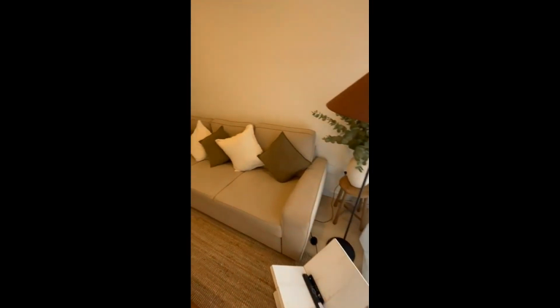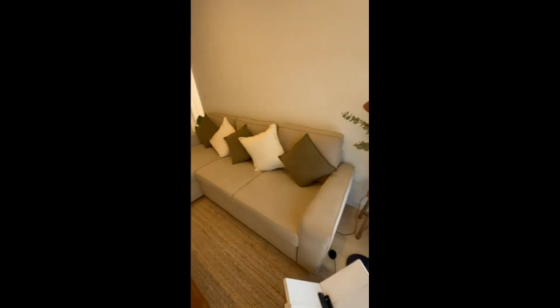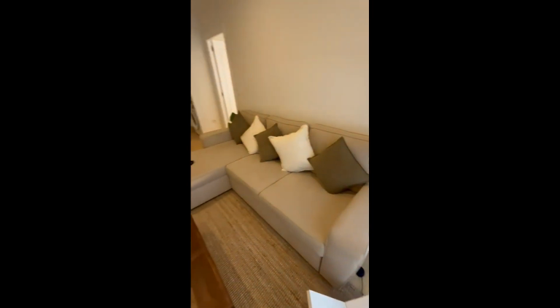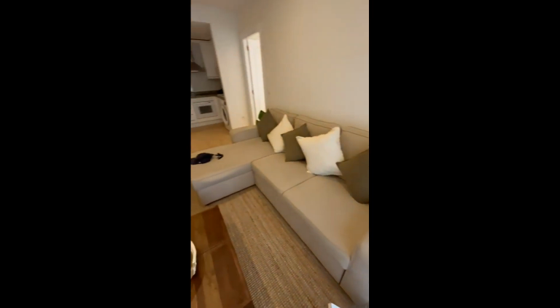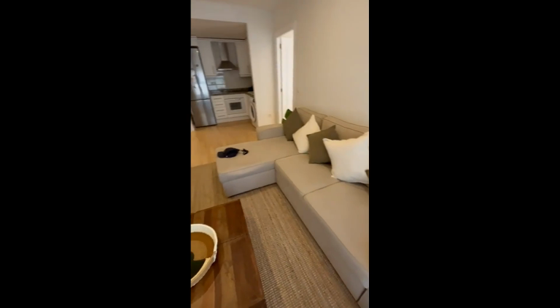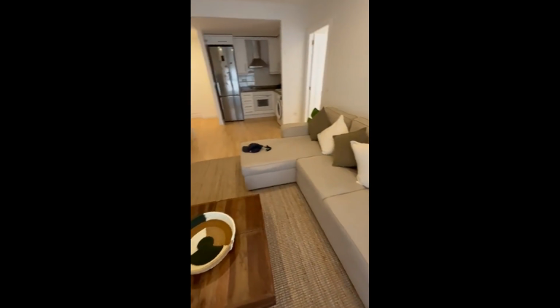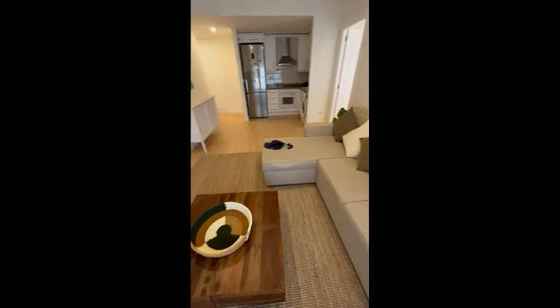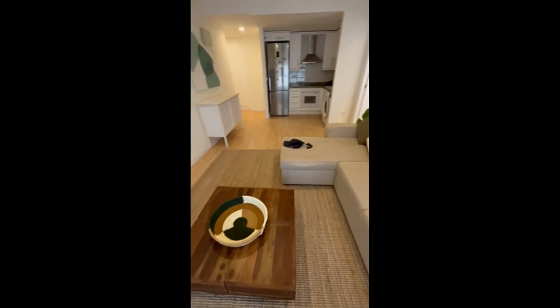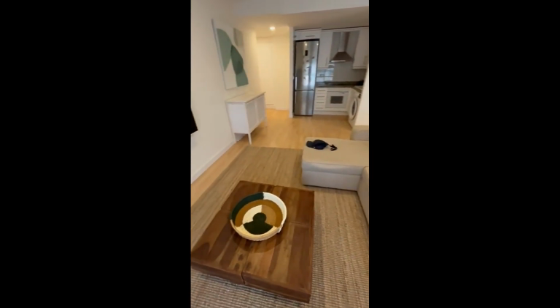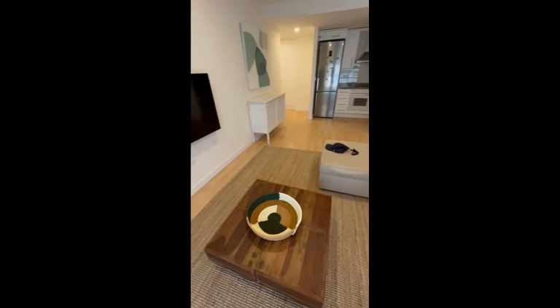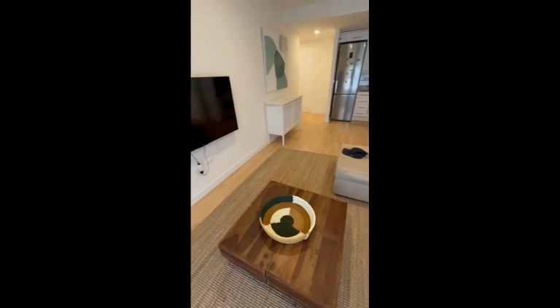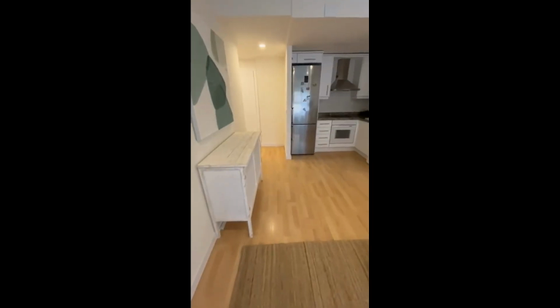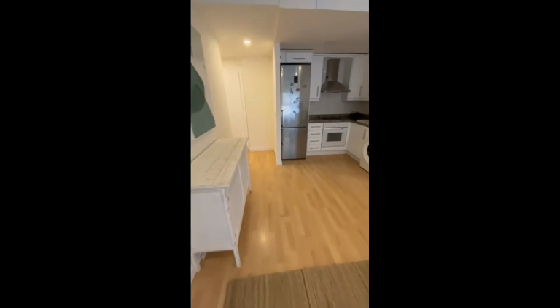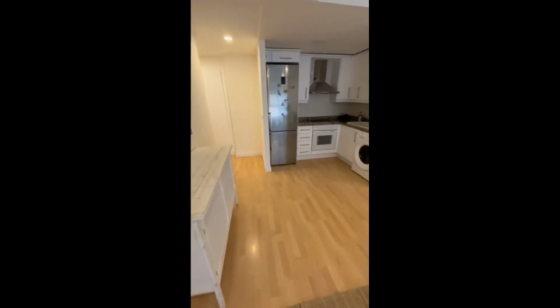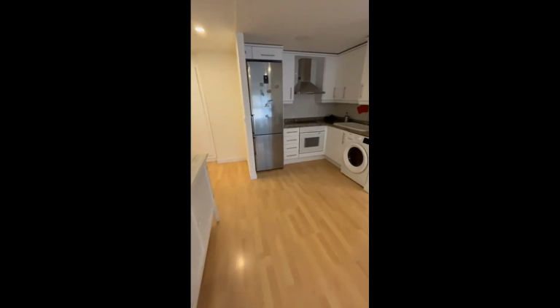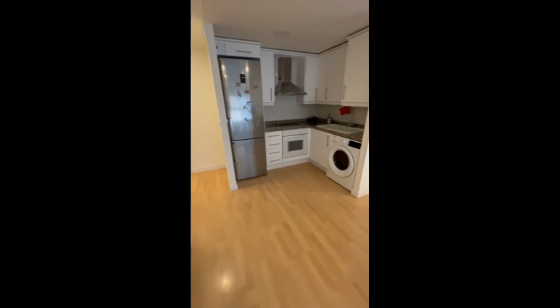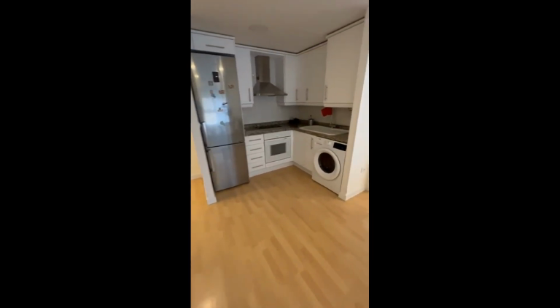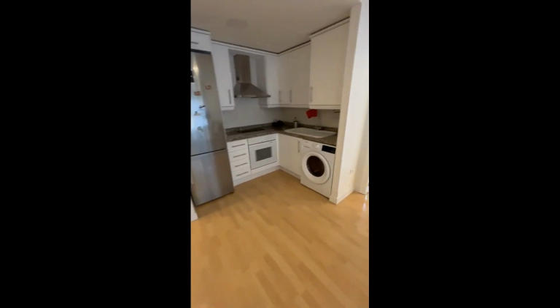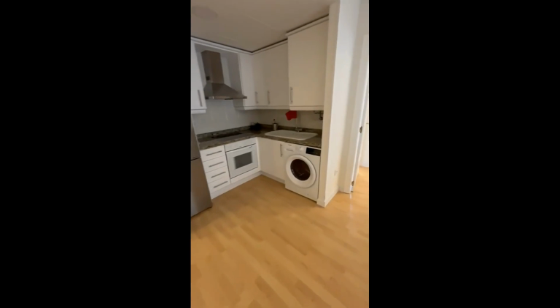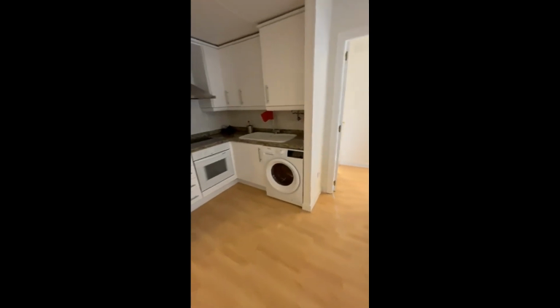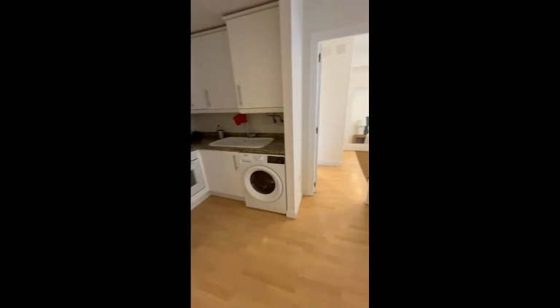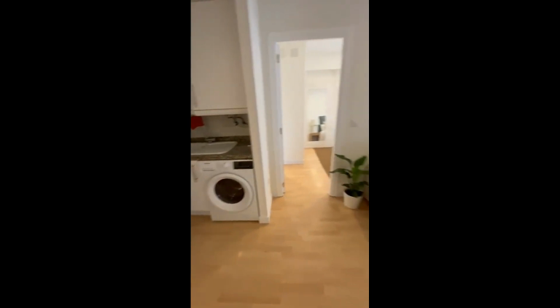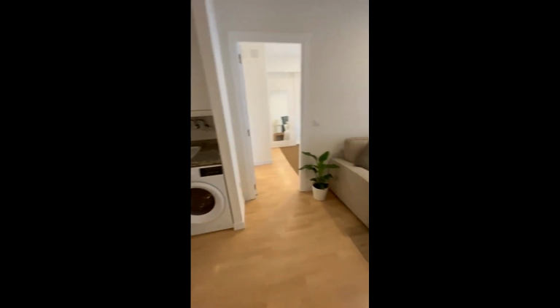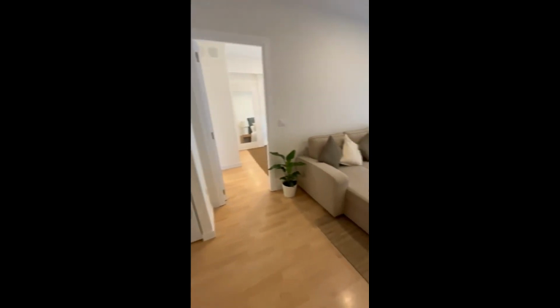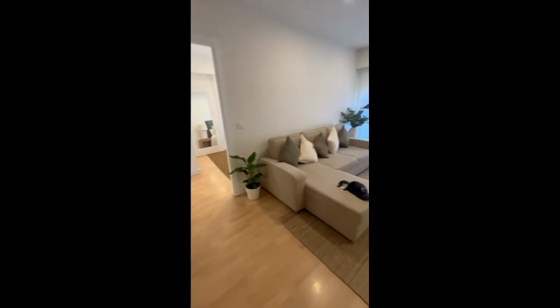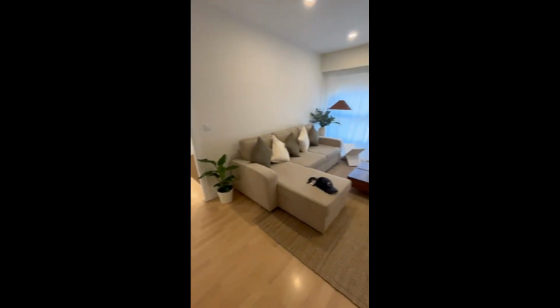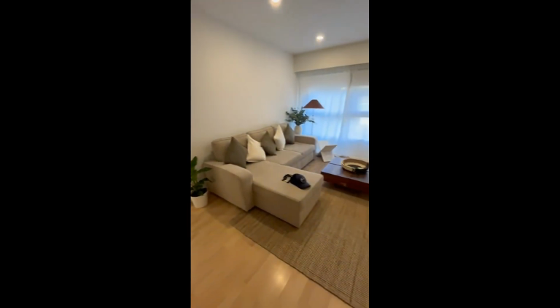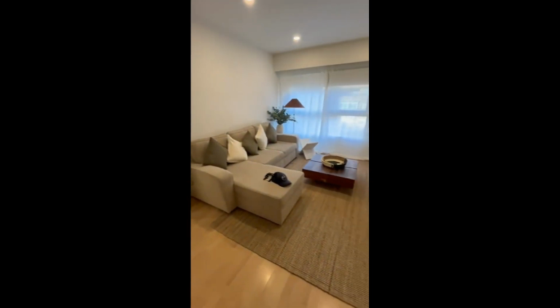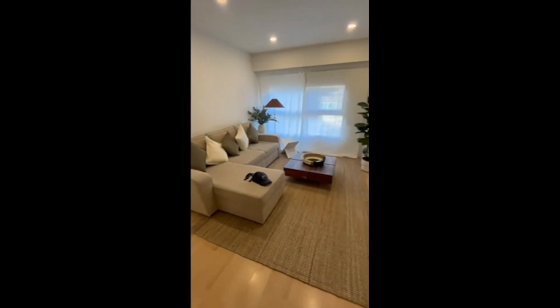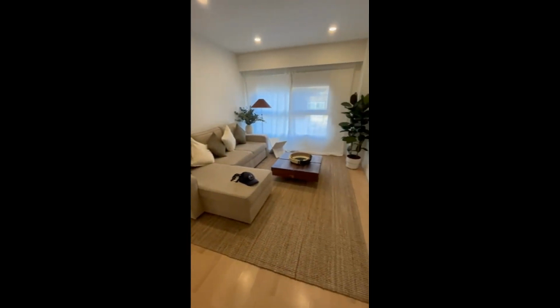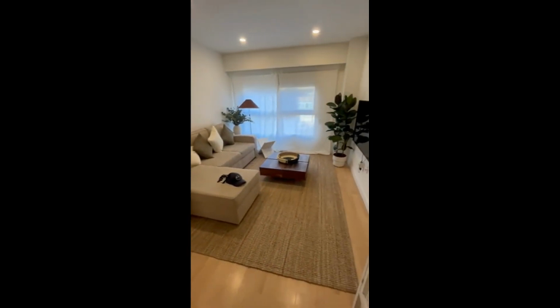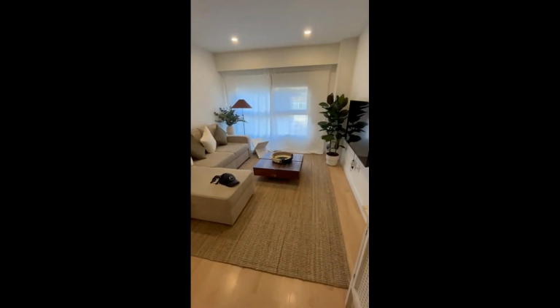It's all very nice, very well decorated. And over here we have a fully equipped kitchen with anything that you might need: an oven, fridge, freezer, and also a washing machine.